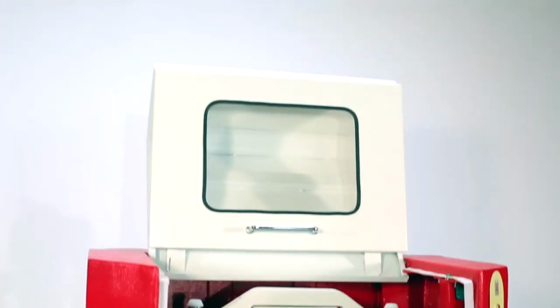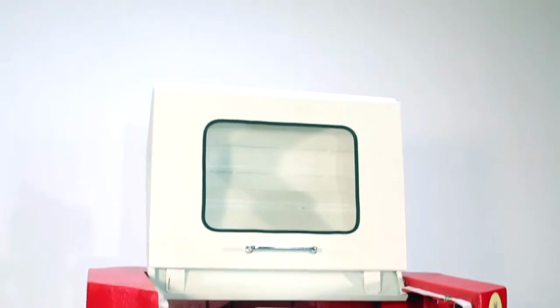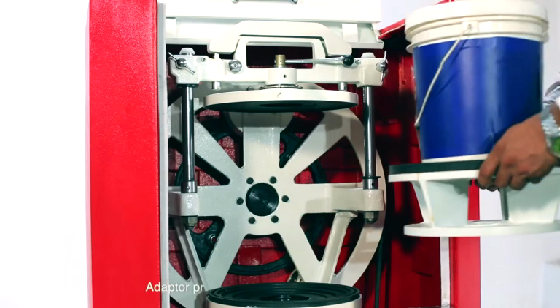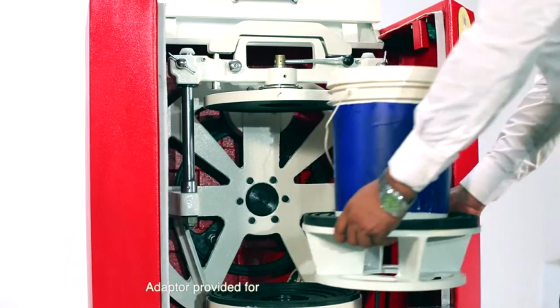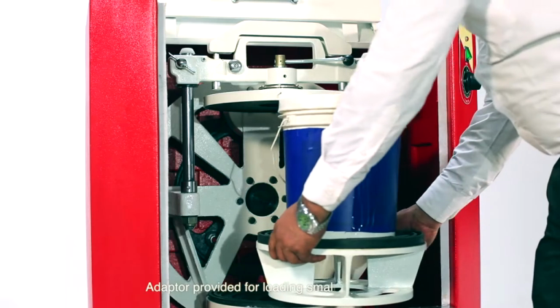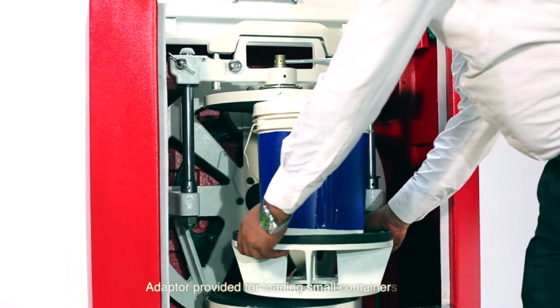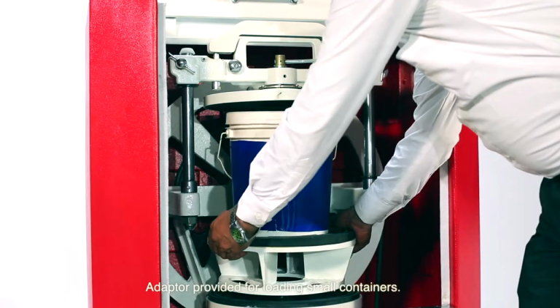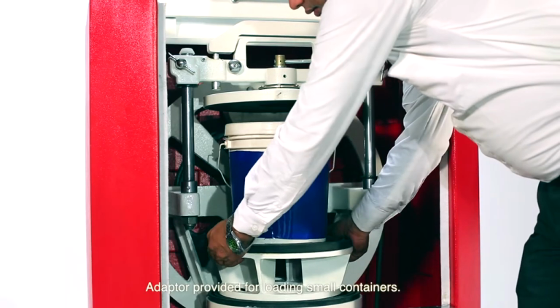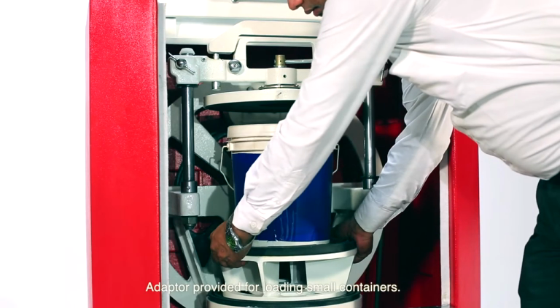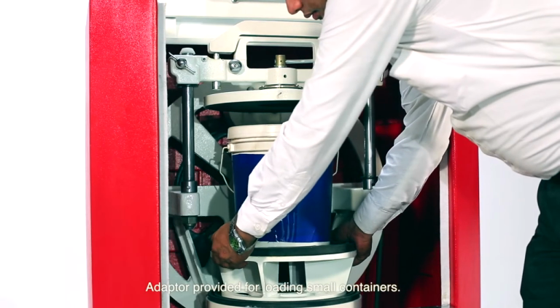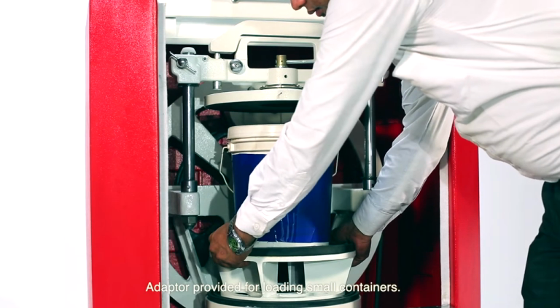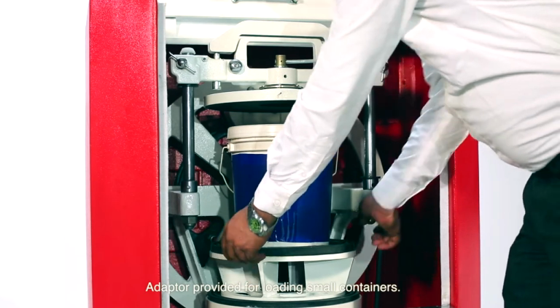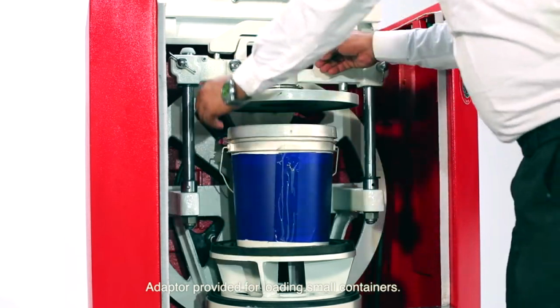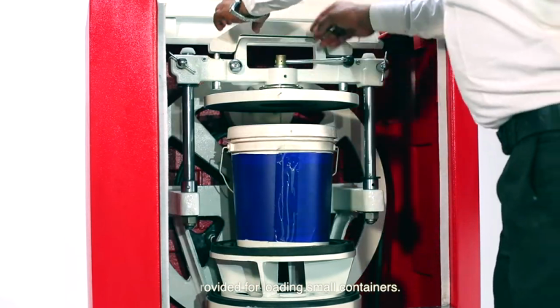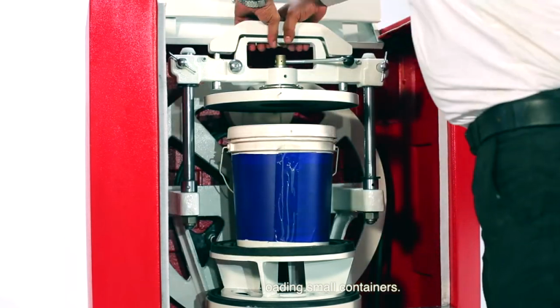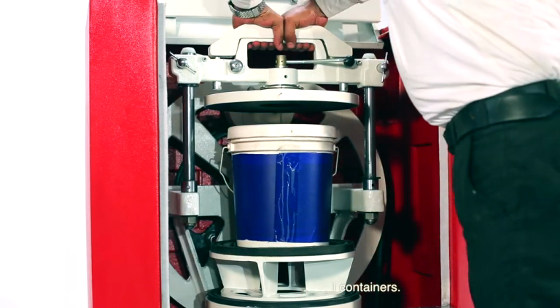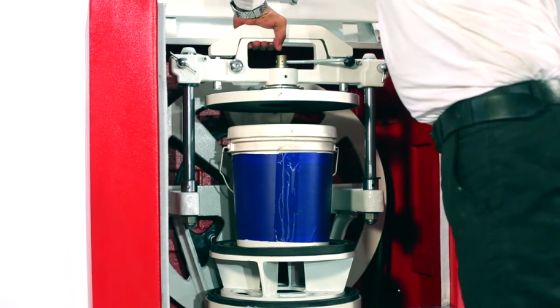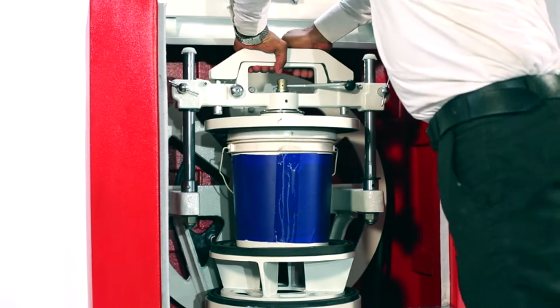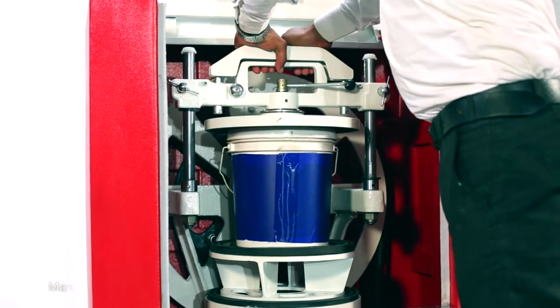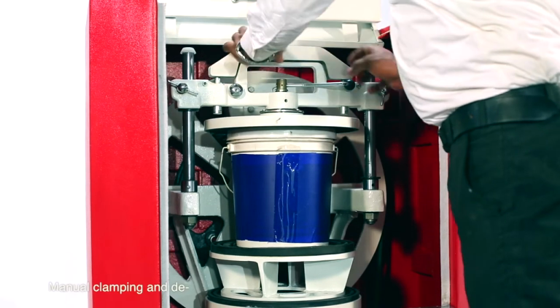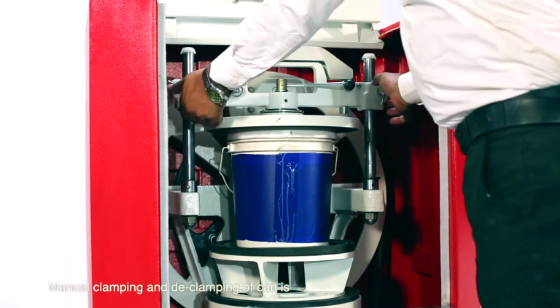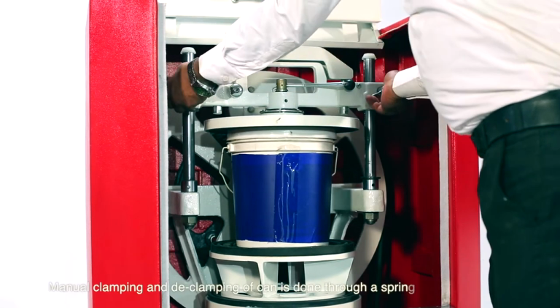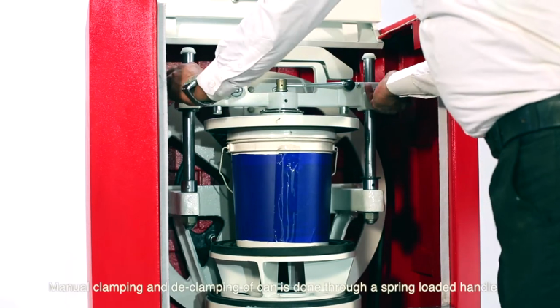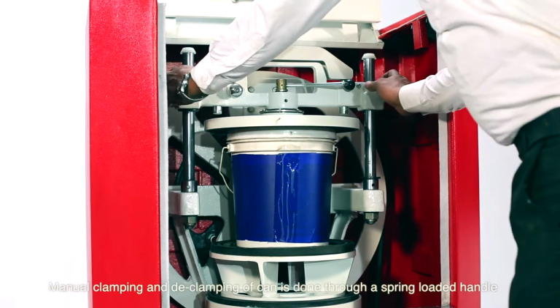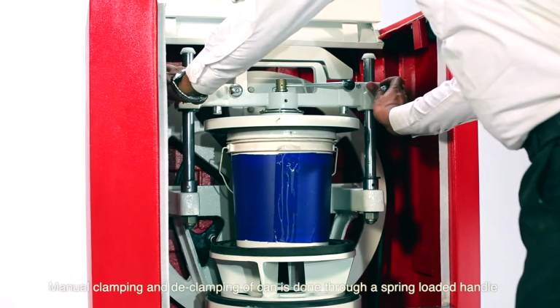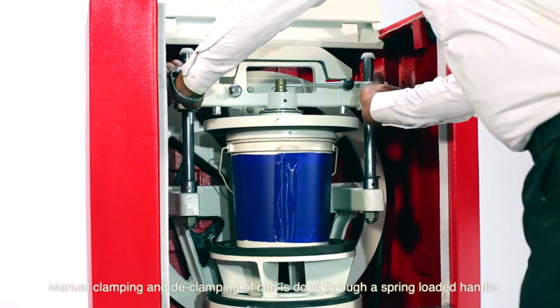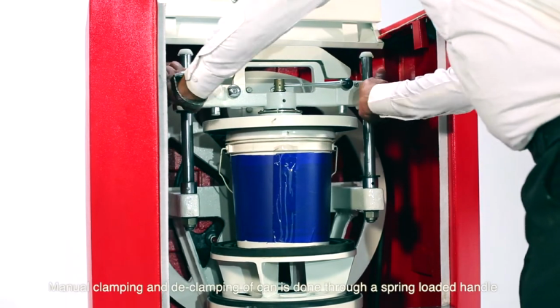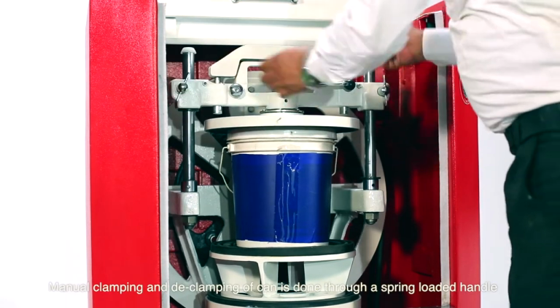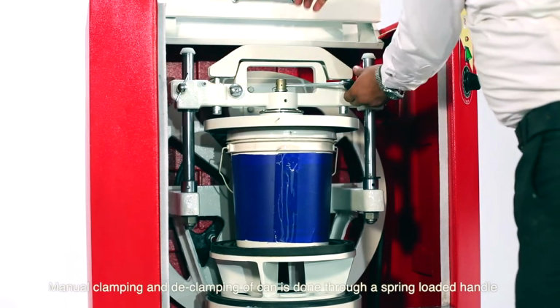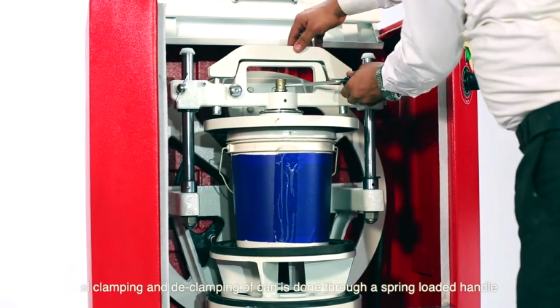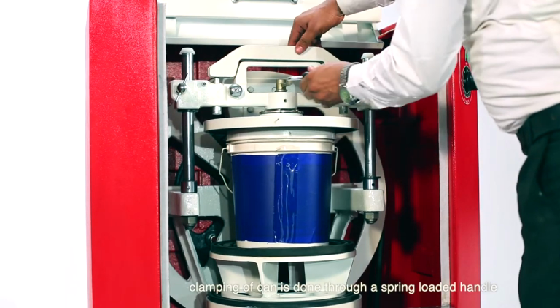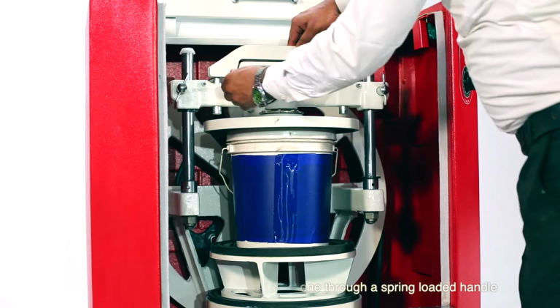The smaller containers are loaded with the help of an adapter. Manual clamping and declamping of cans is done through a spring-loaded handle.